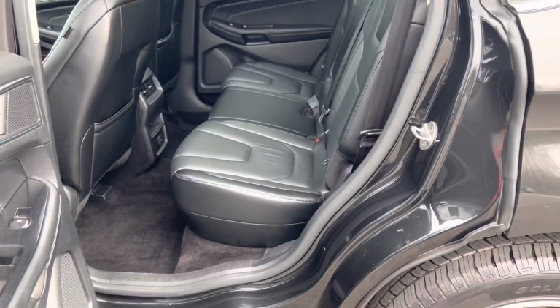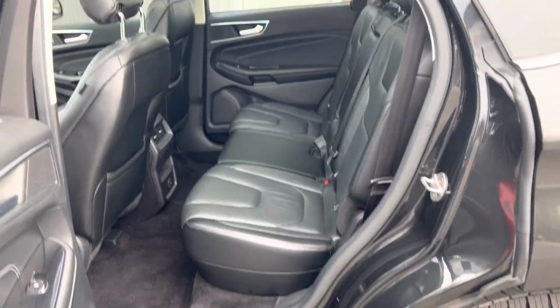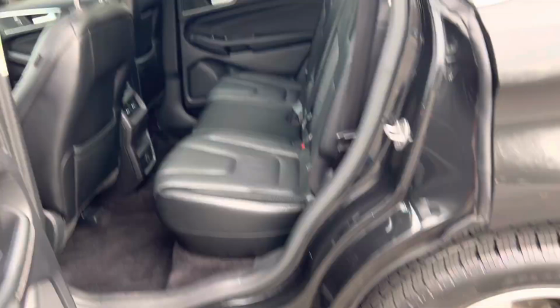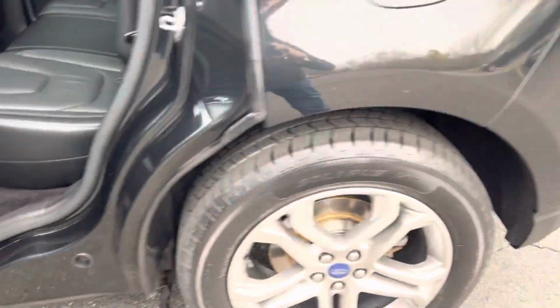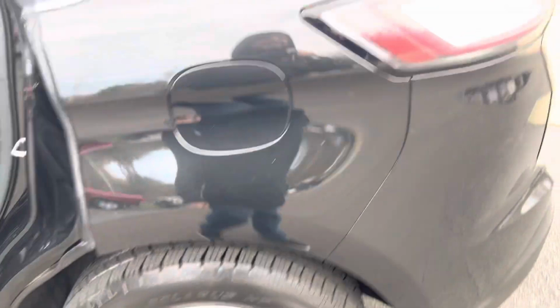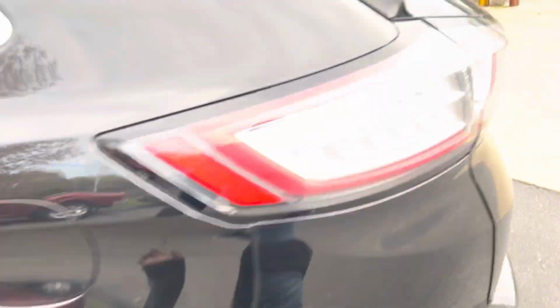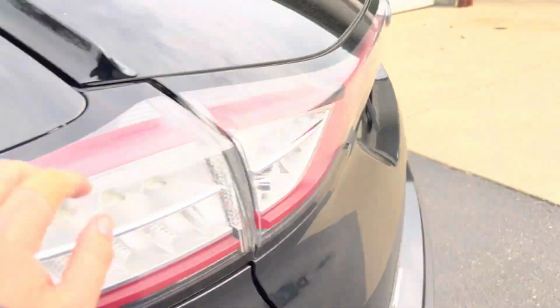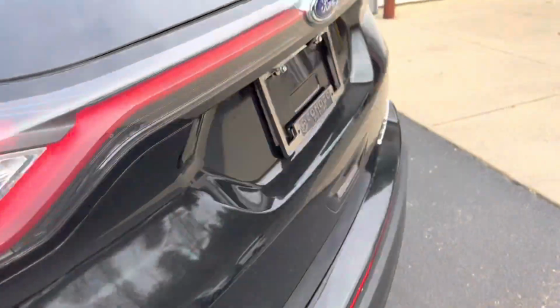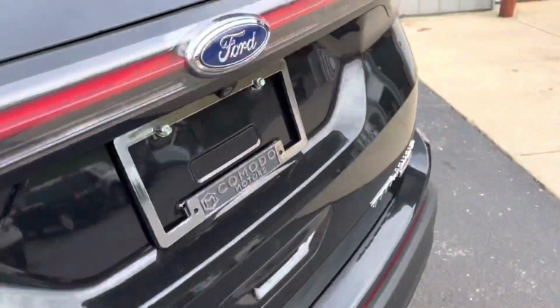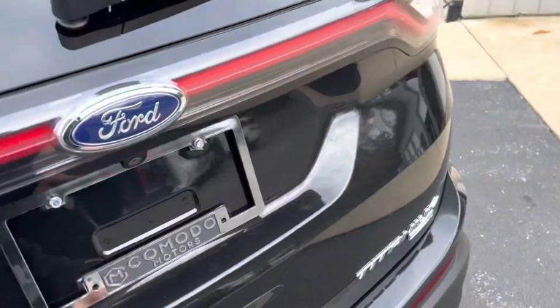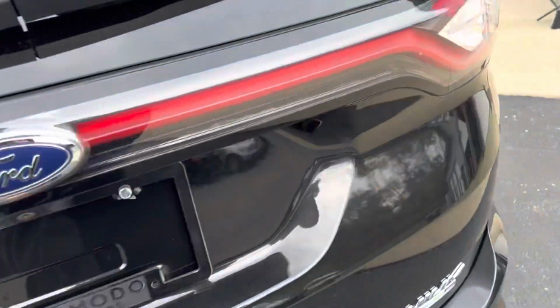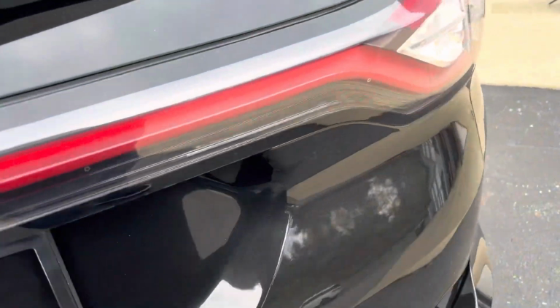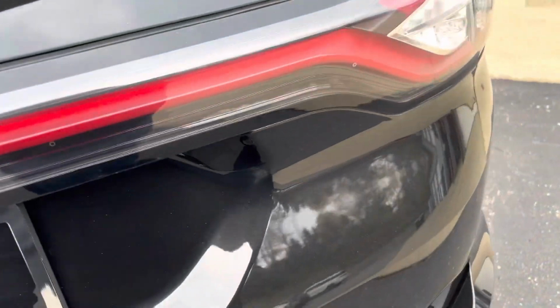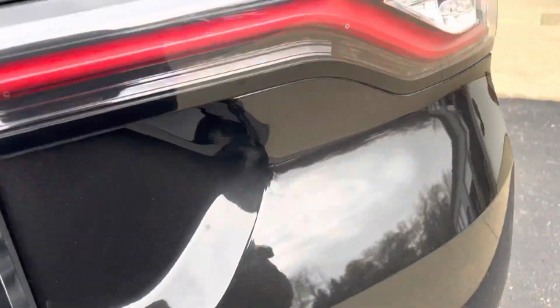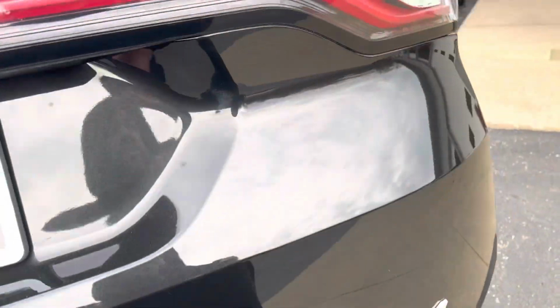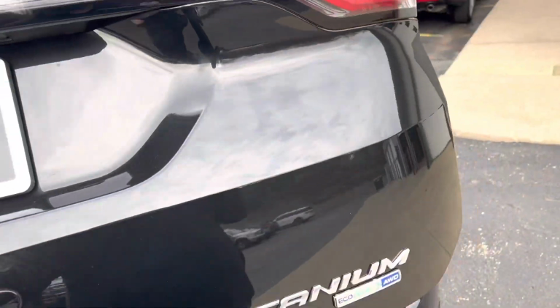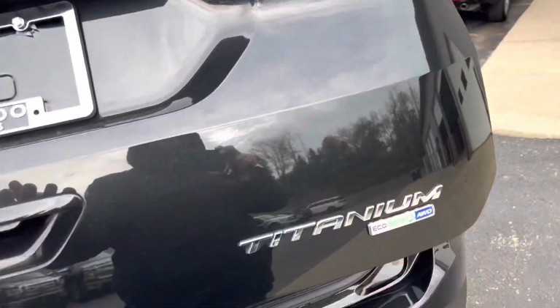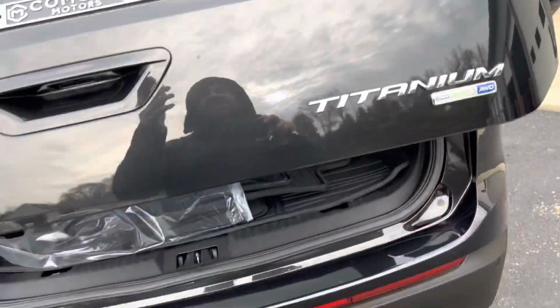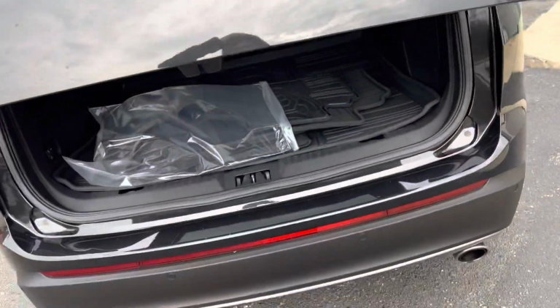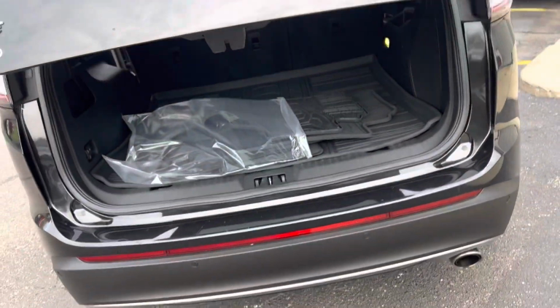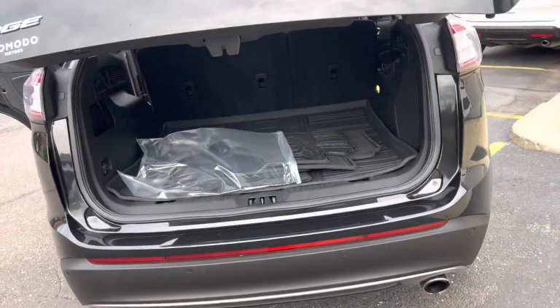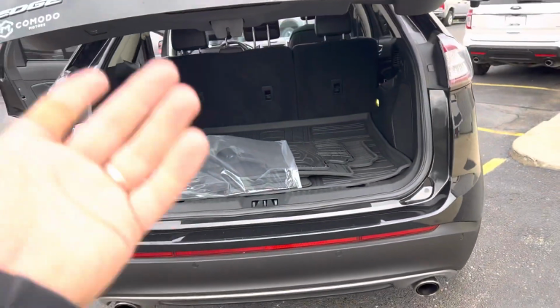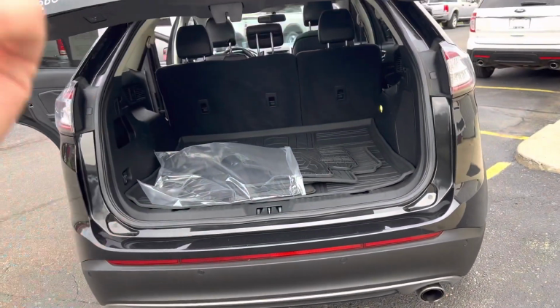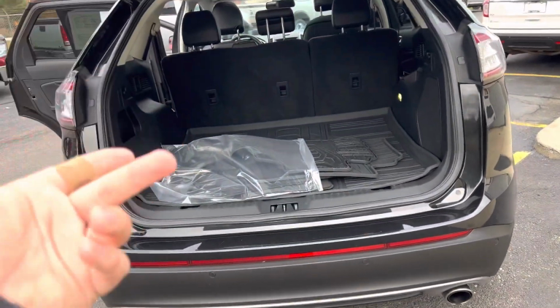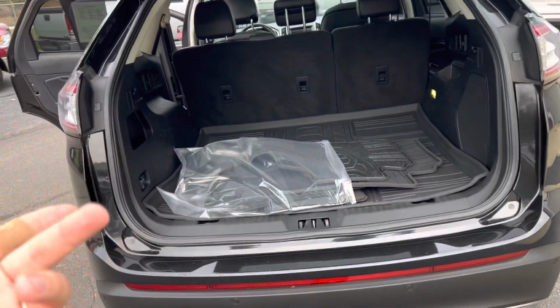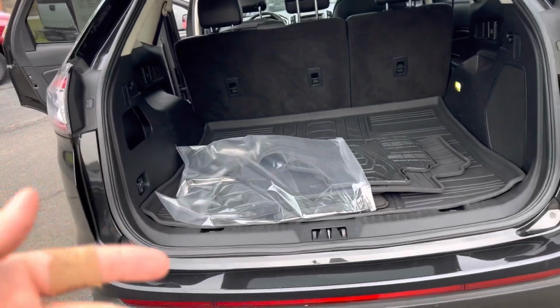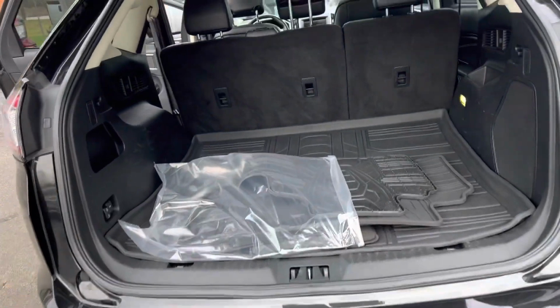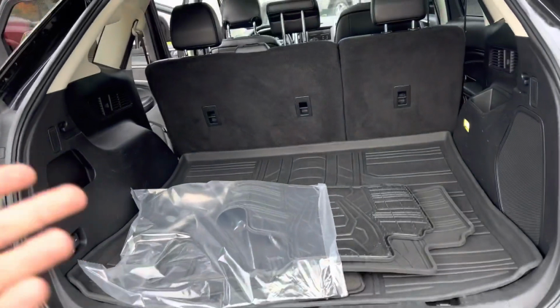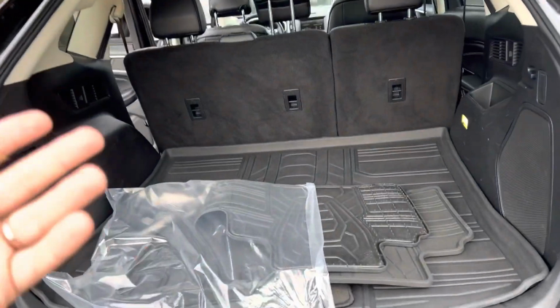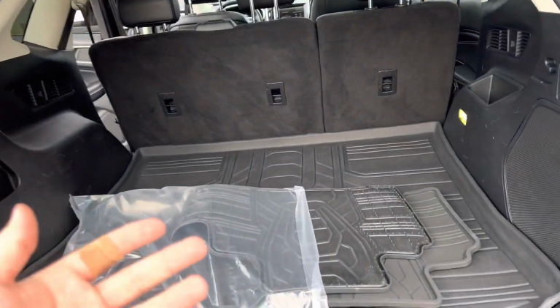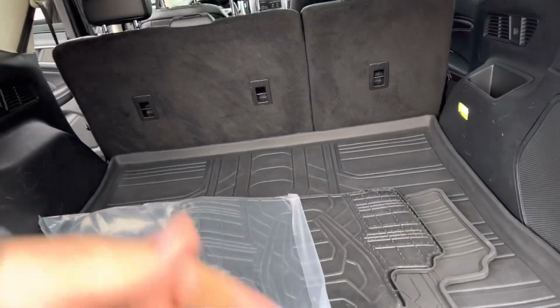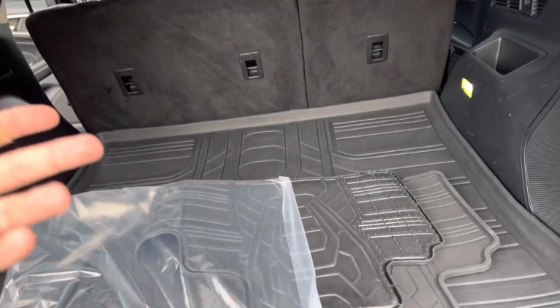Mint, minty fresh. LED tail lights, LED surround. It's the EcoBoost — on the Titanium you can get a two-liter turbo or the 3.5-liter V6. The two-liter turbo is super peppy with really good gas mileage.